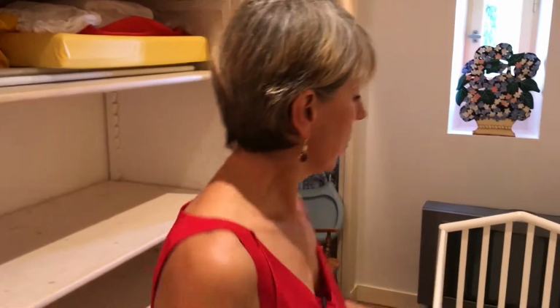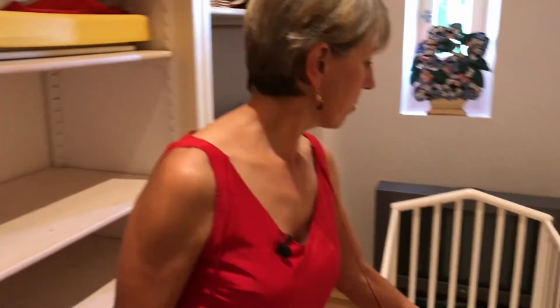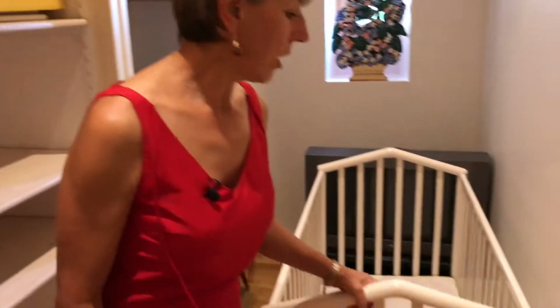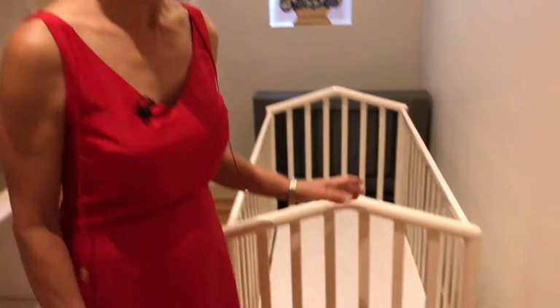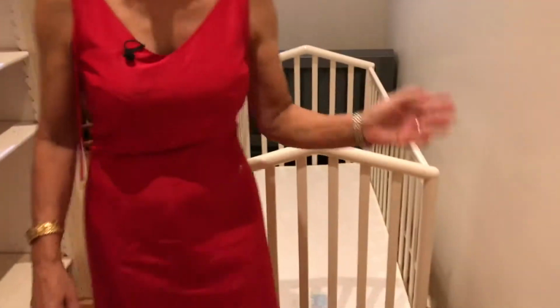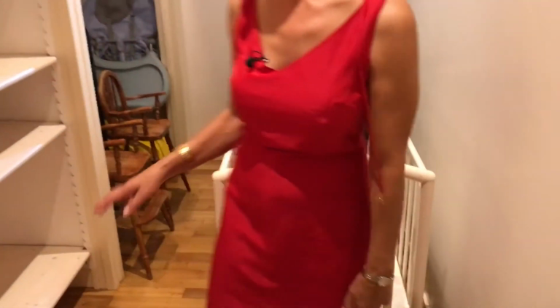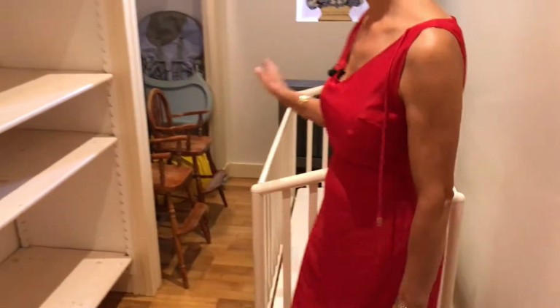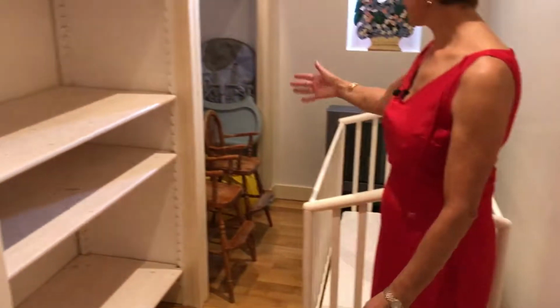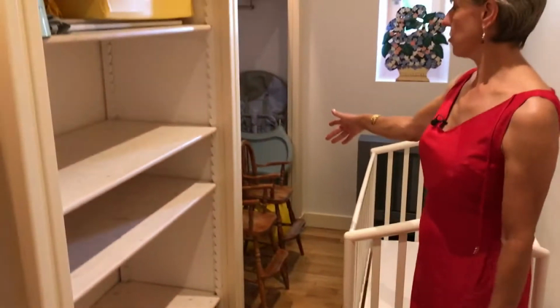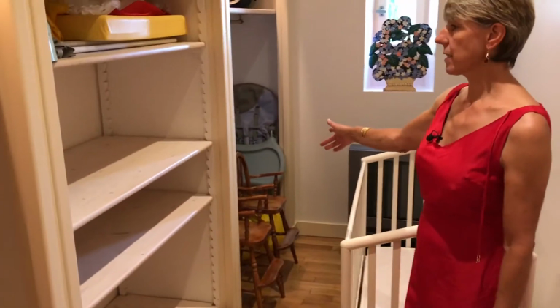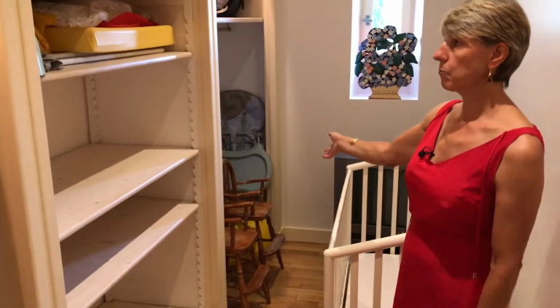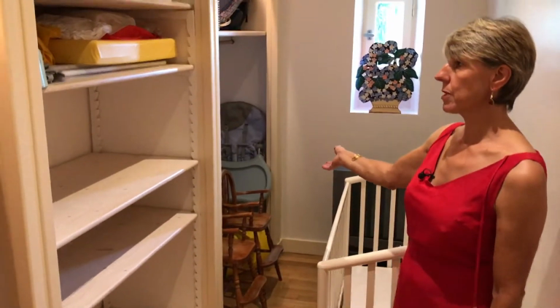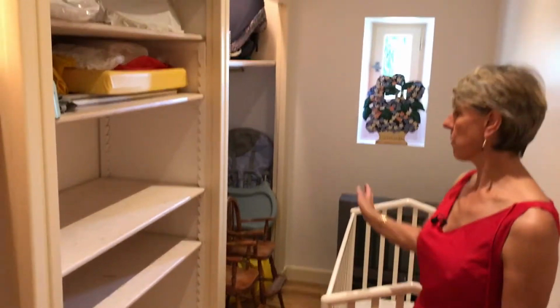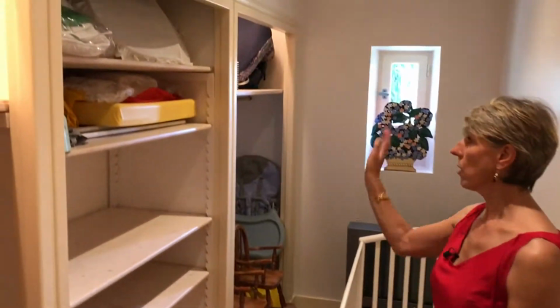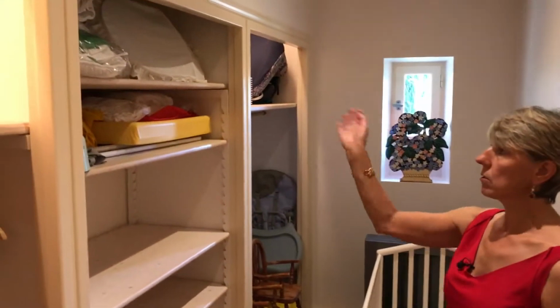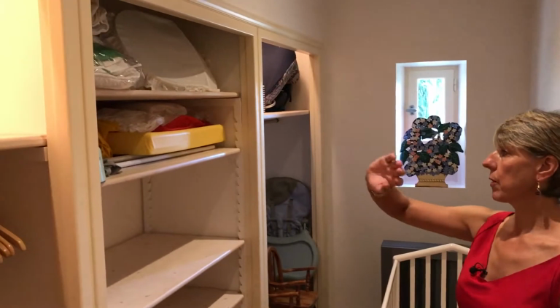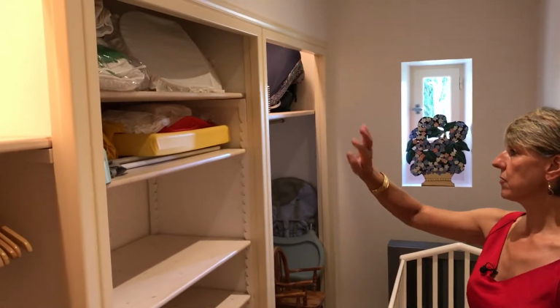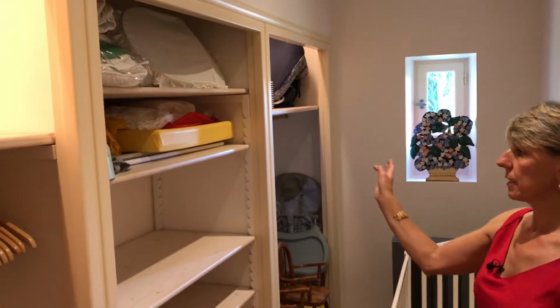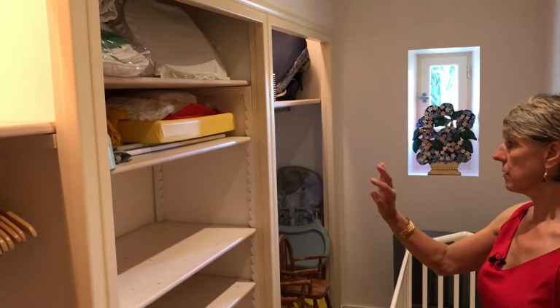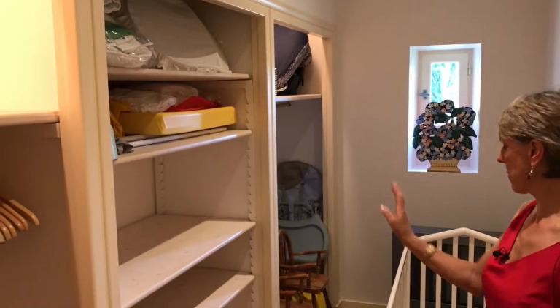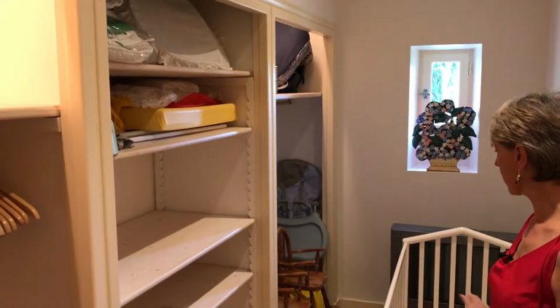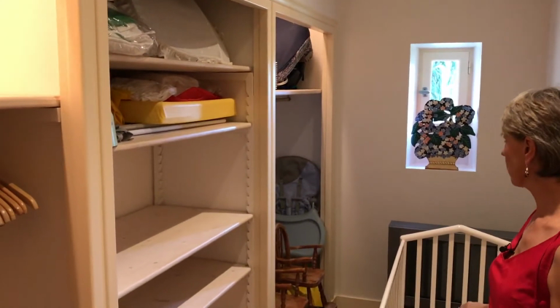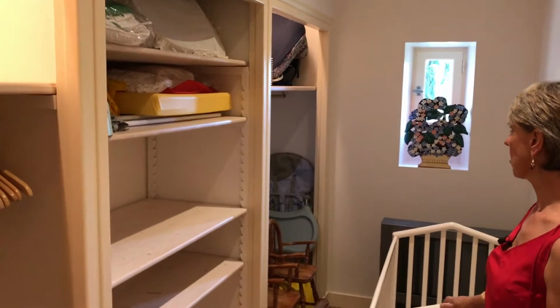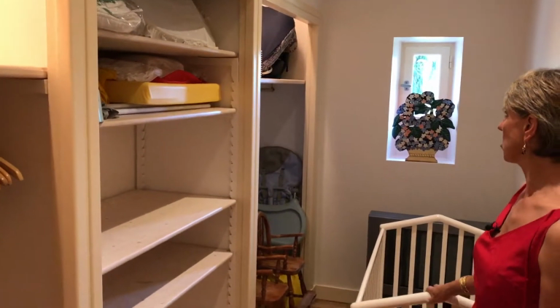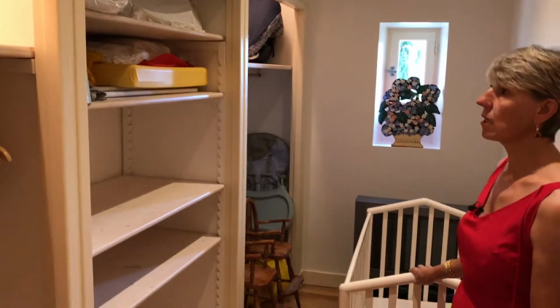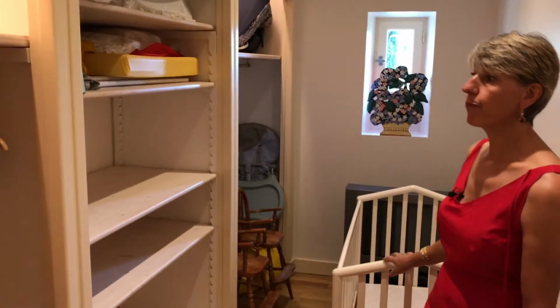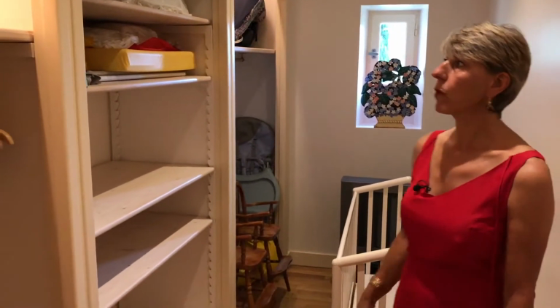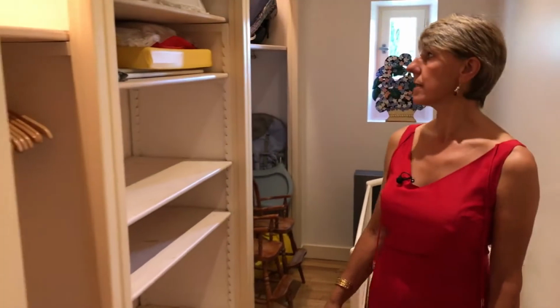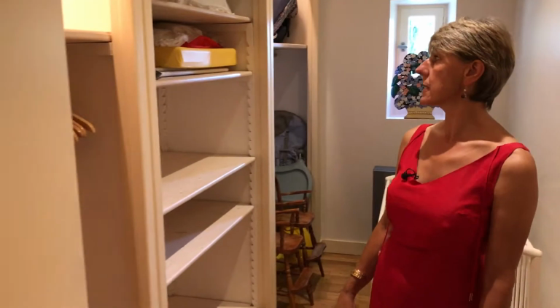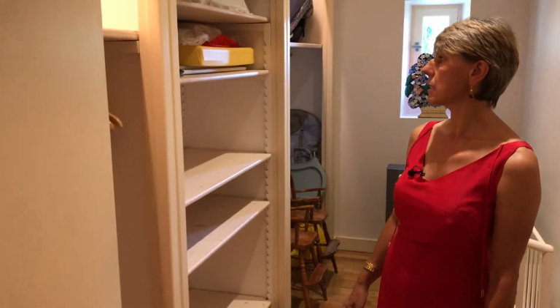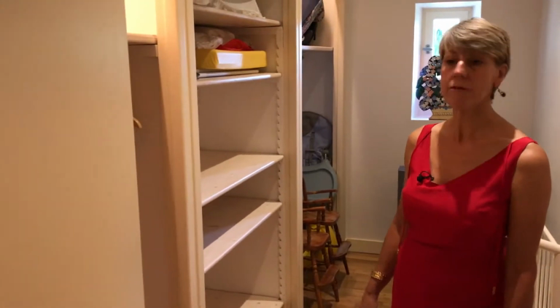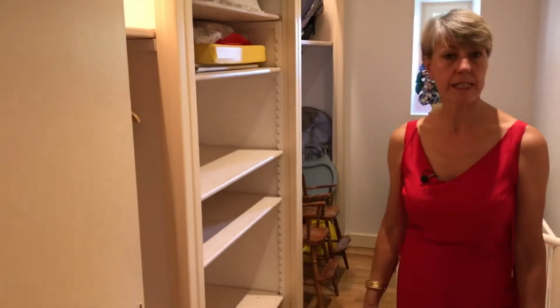We also have a lot for kids — little chairs that they can pull up to the table, all the paraphernalia for babies, full-size cot and all the rest of it.